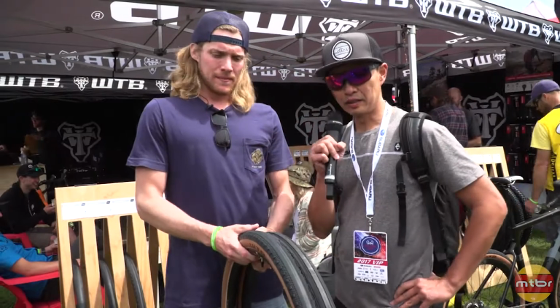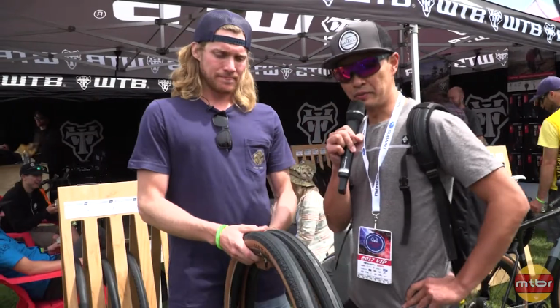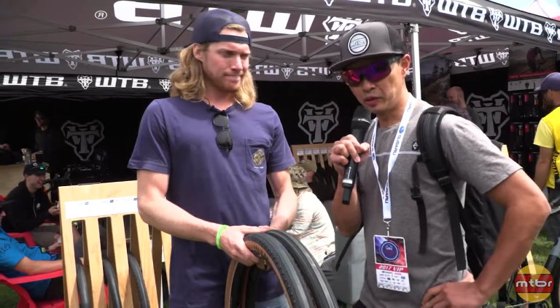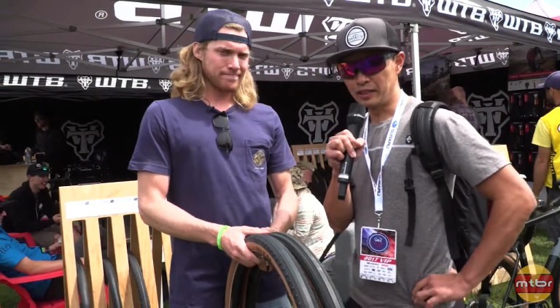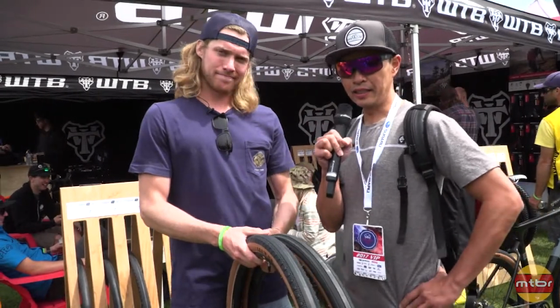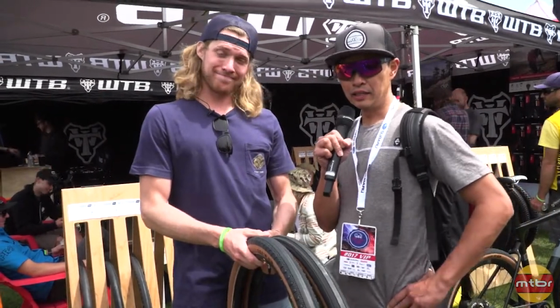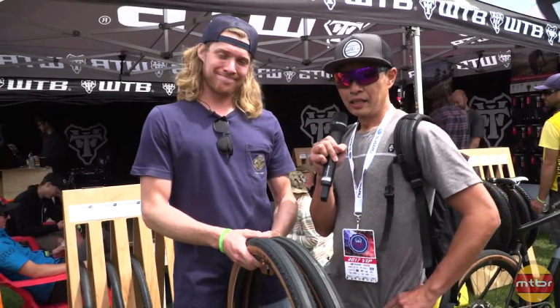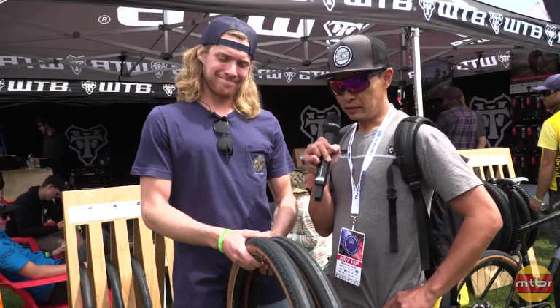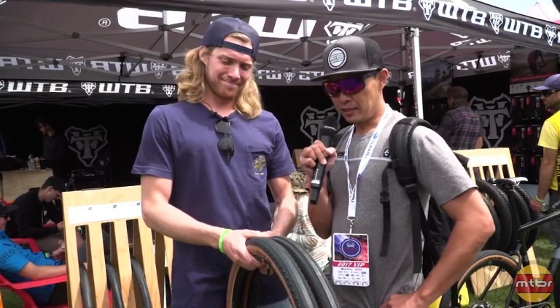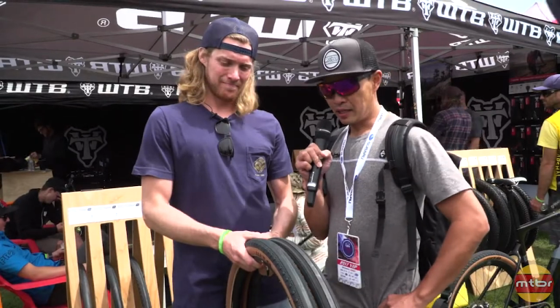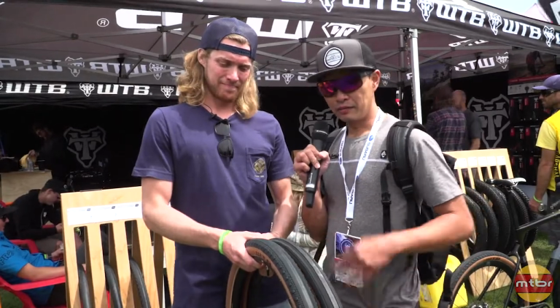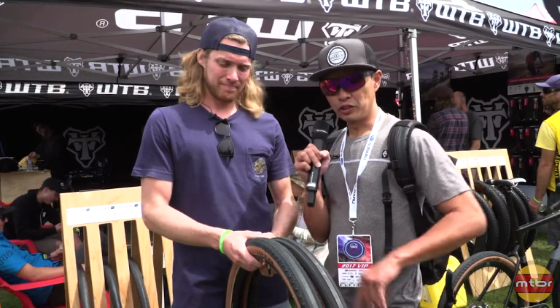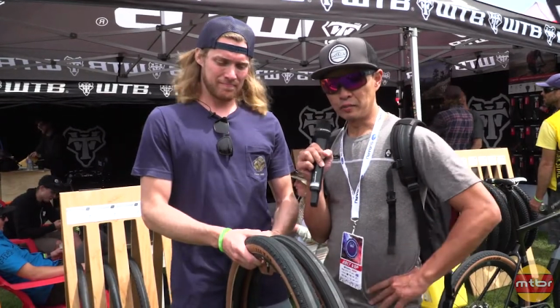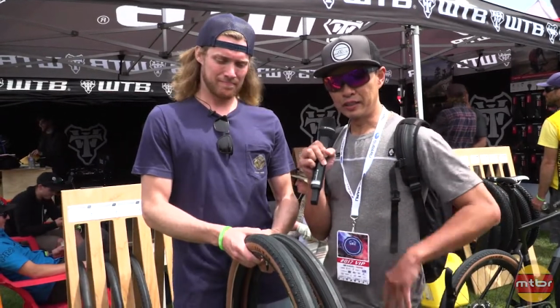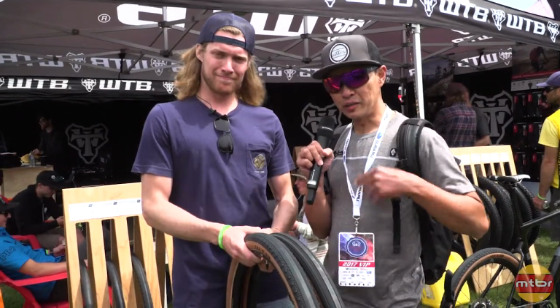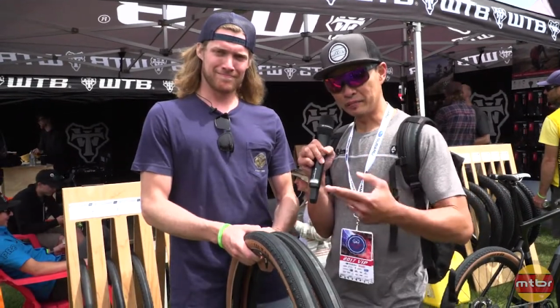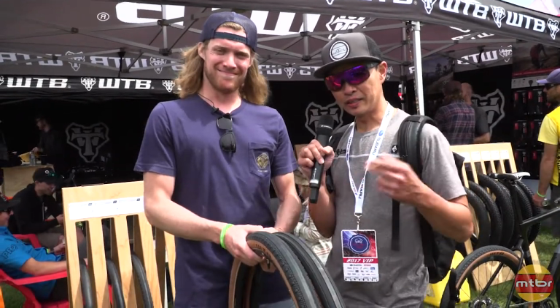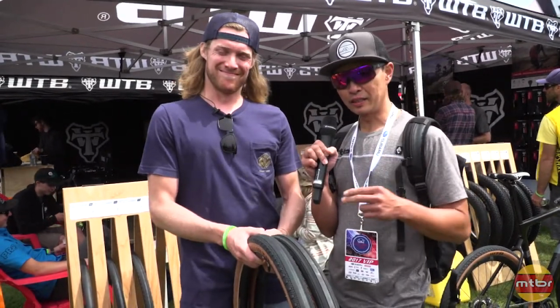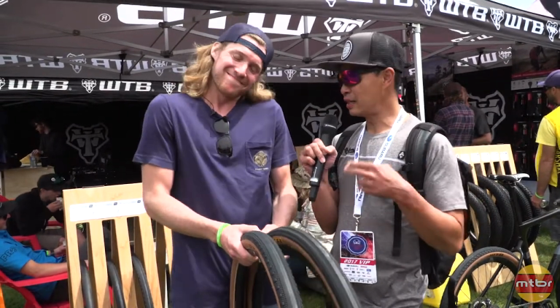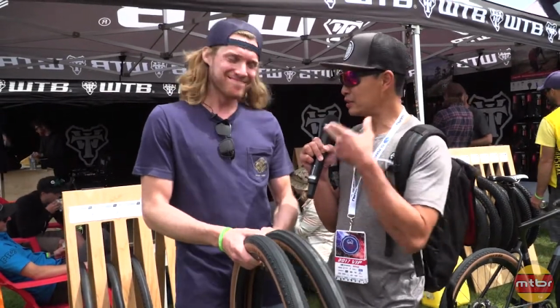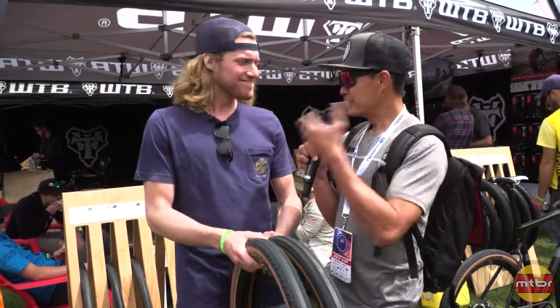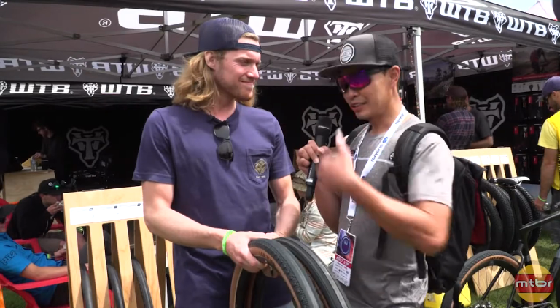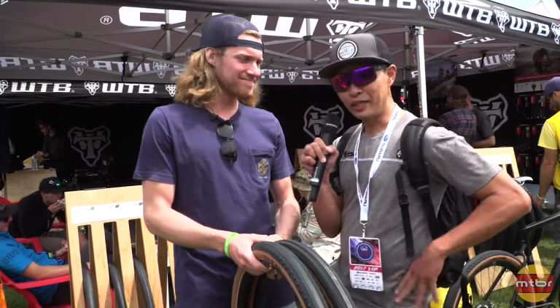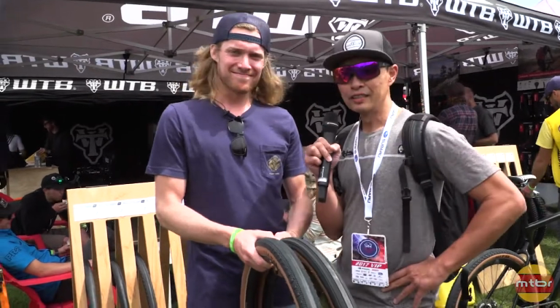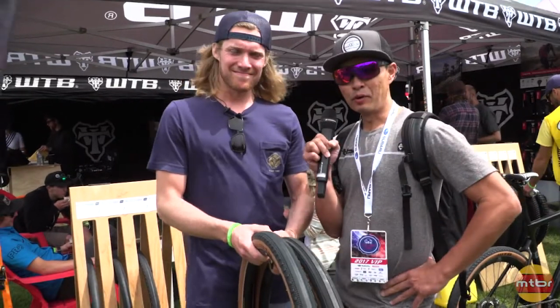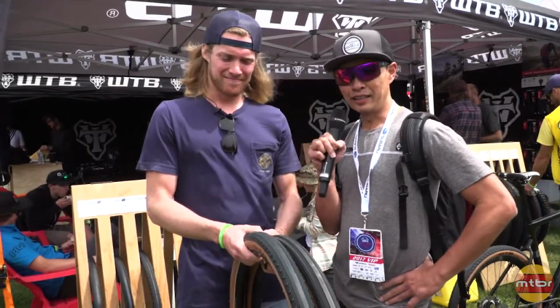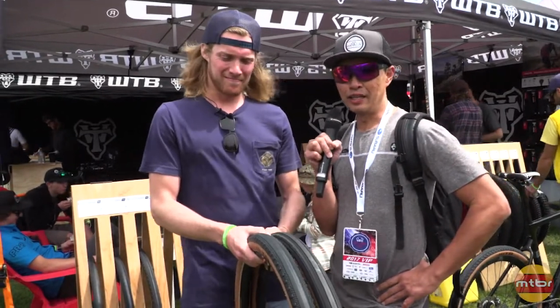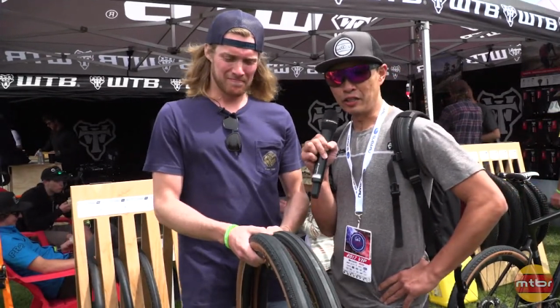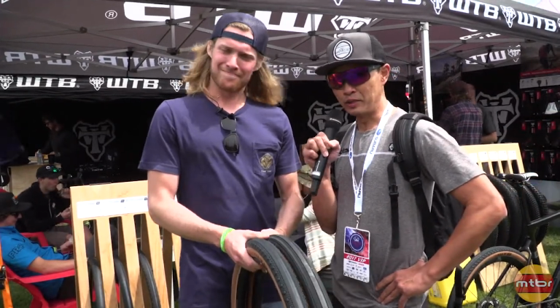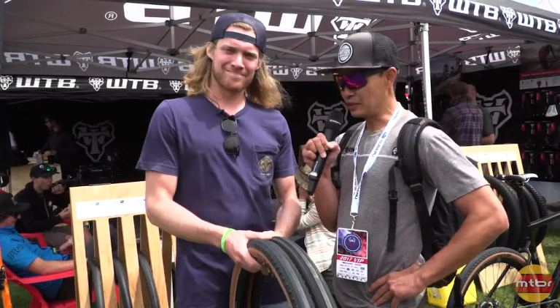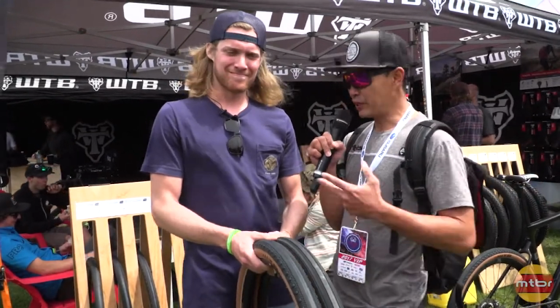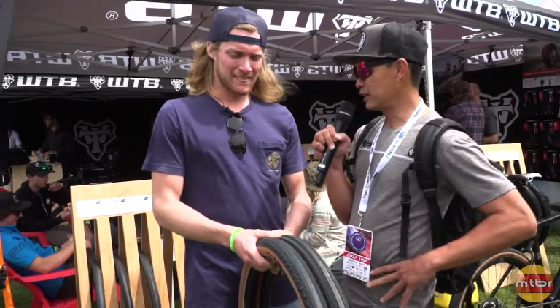I'm here at the WTV booth with Clayton. Clayton is a fellow journalist of mine, but he jumped ship like some other guys. Now he's with a brand that he loves and trusts, WTV. So tell us what you got new, Clayton.